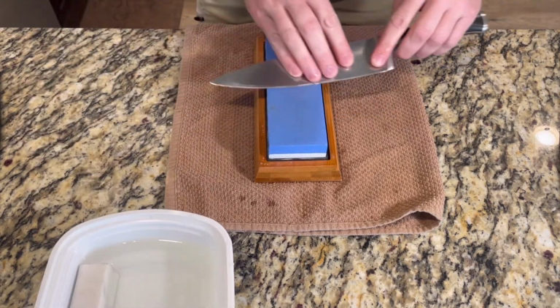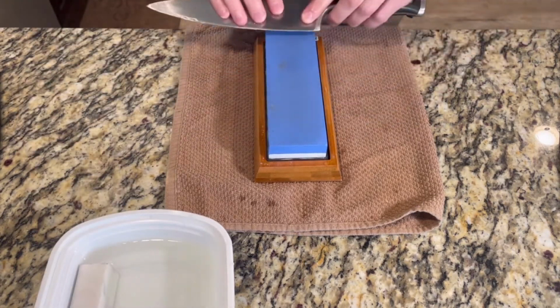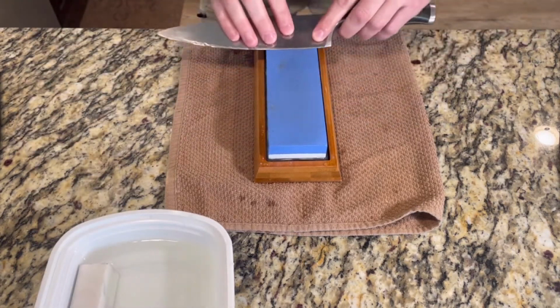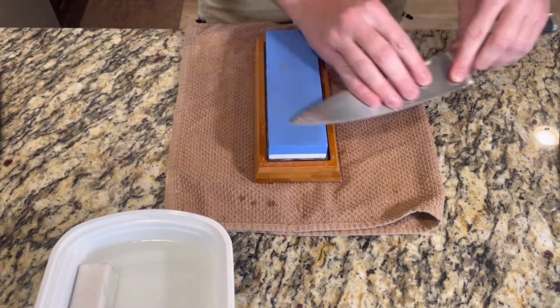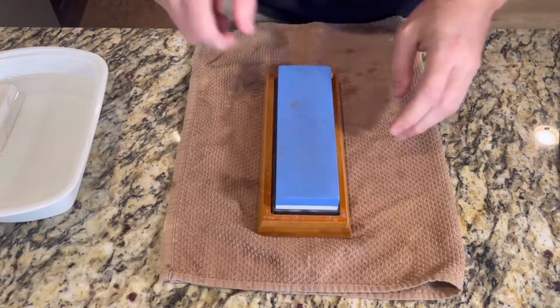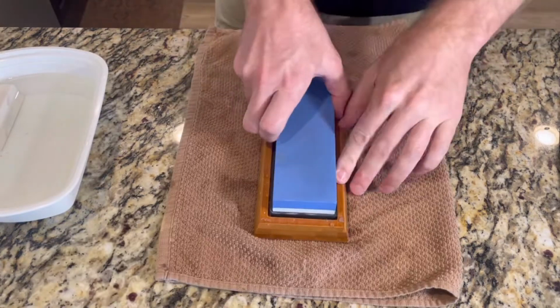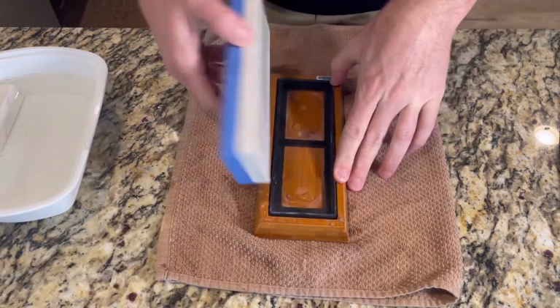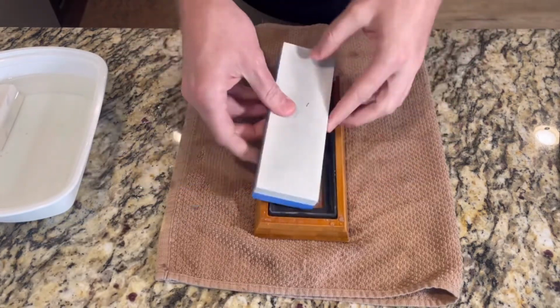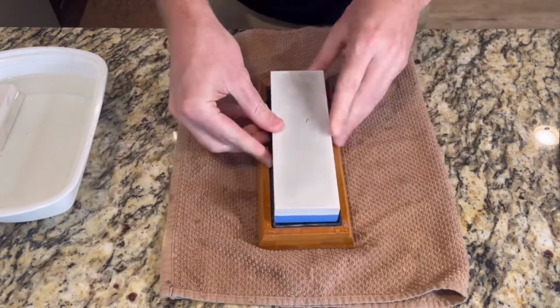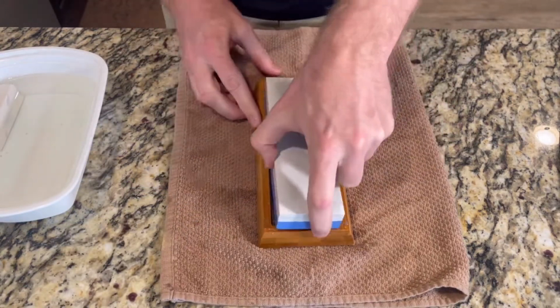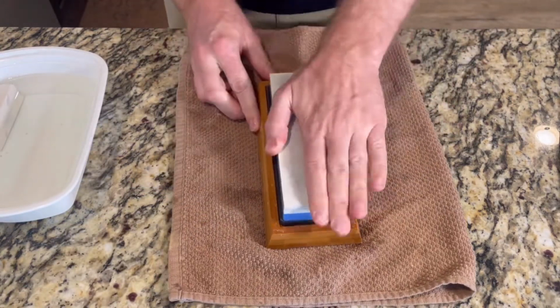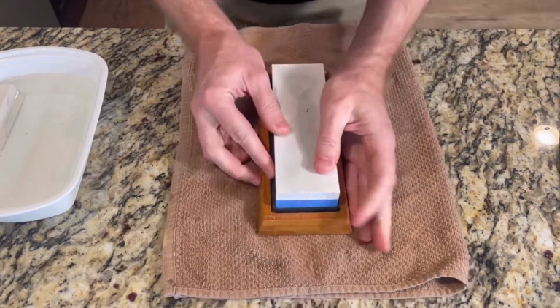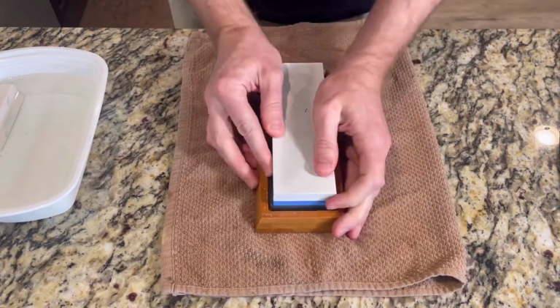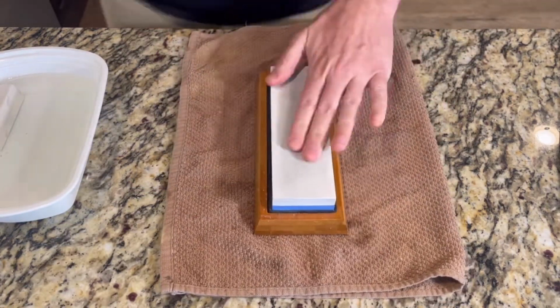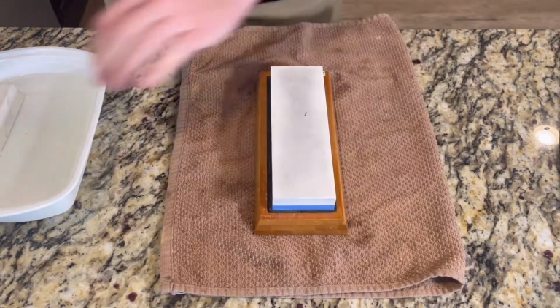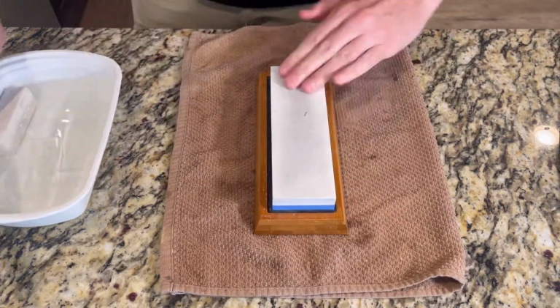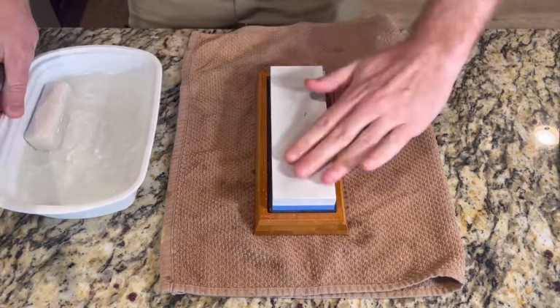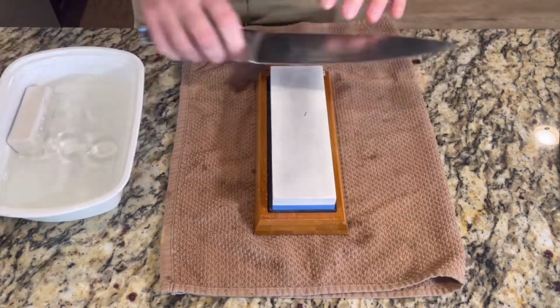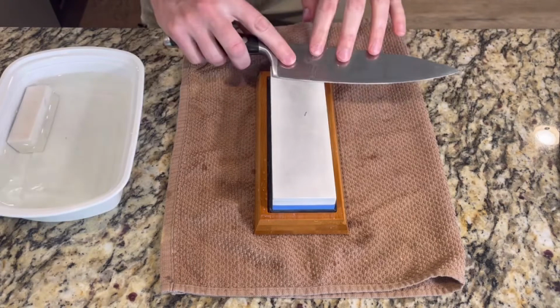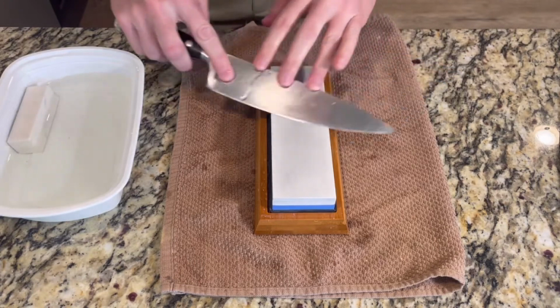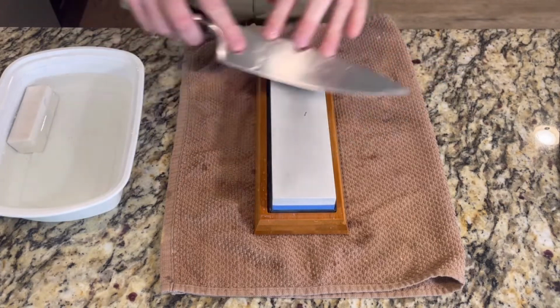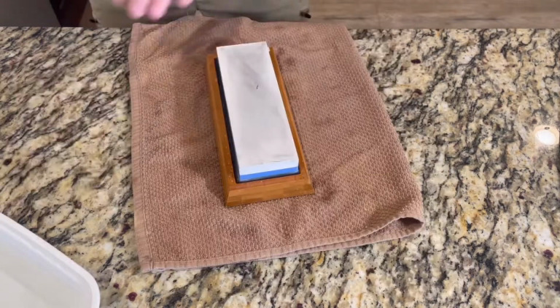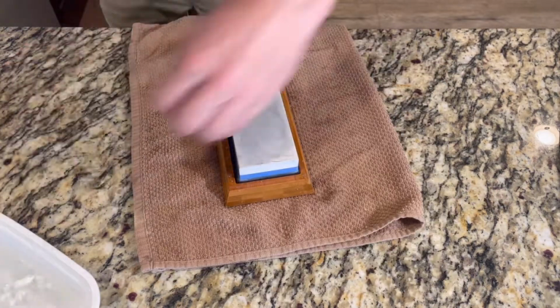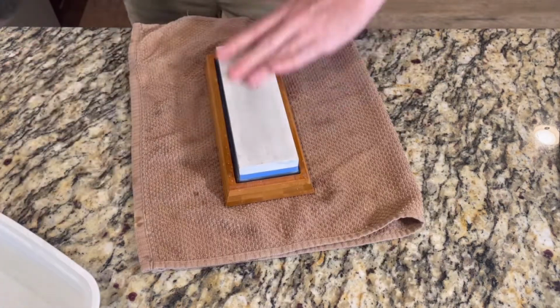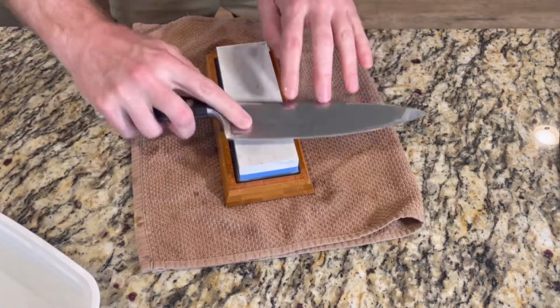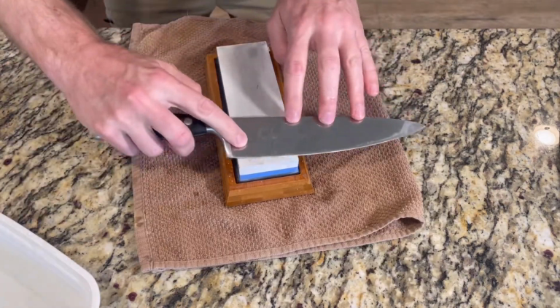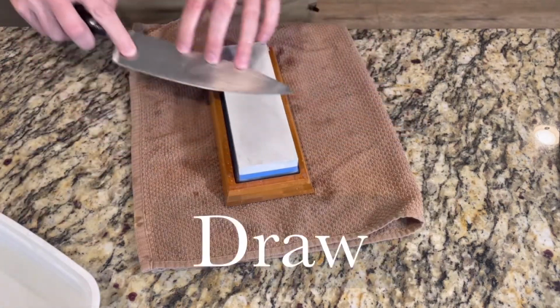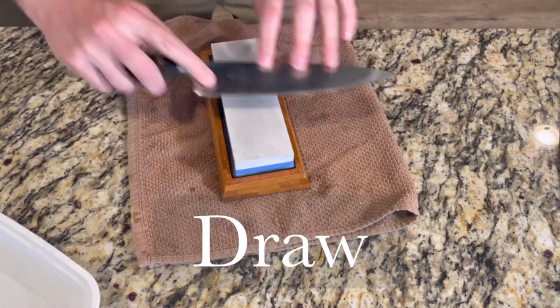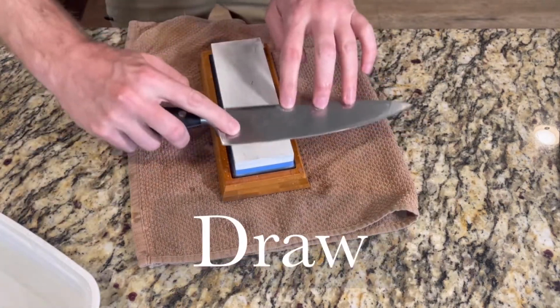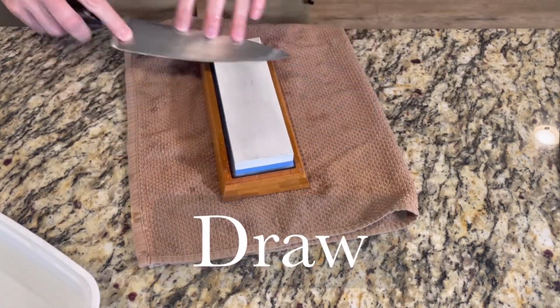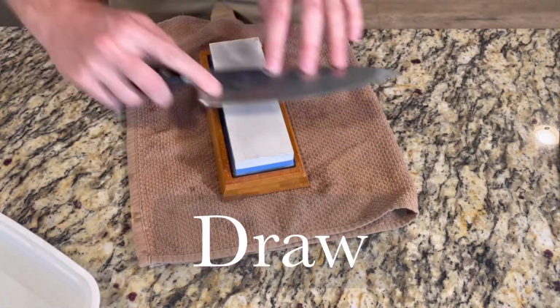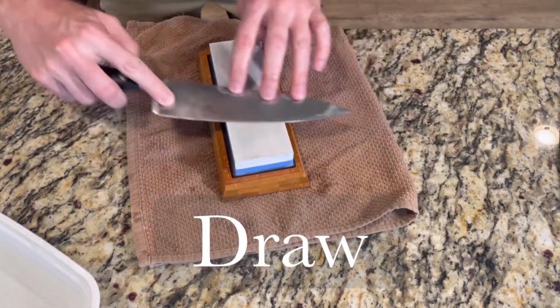I started with 1000 grit — now flip it to the 6000 grit and repeat the same process on the other side. I like to finish with a draw: you pull the blade towards you in a sharpening motion.